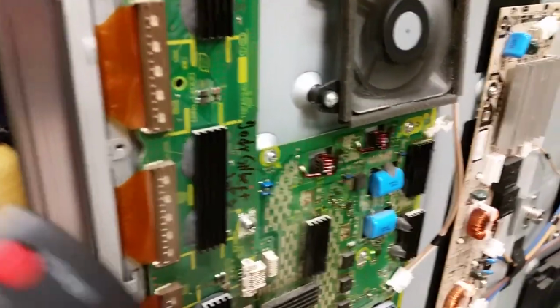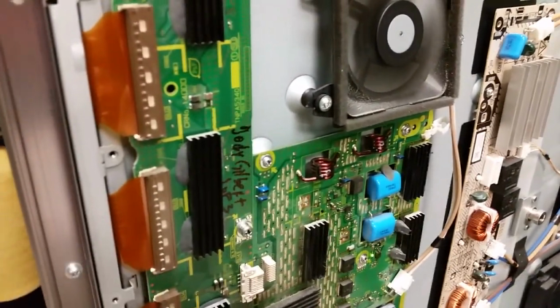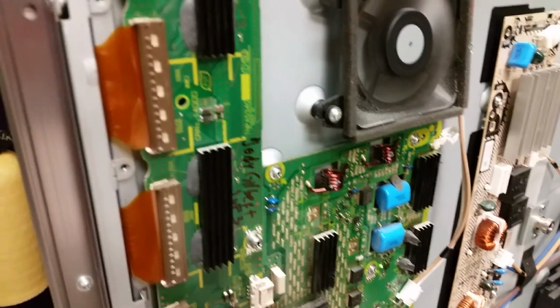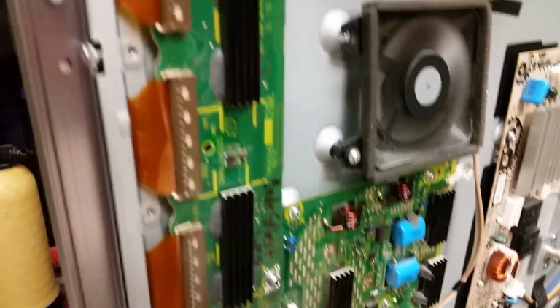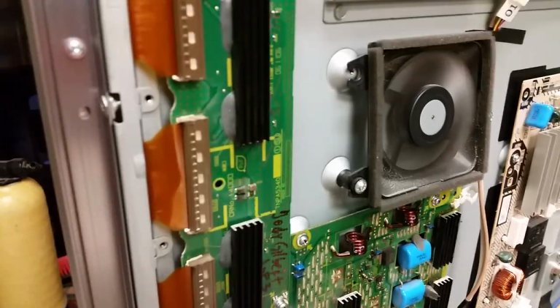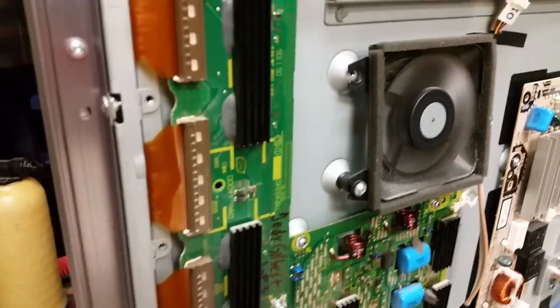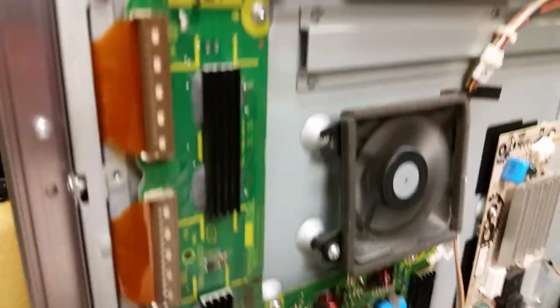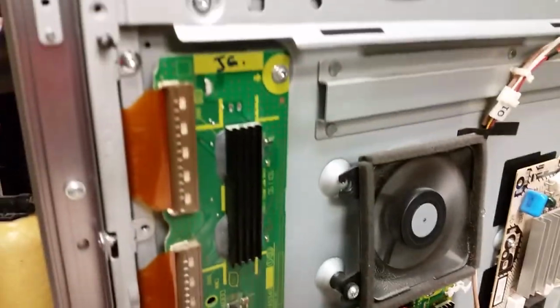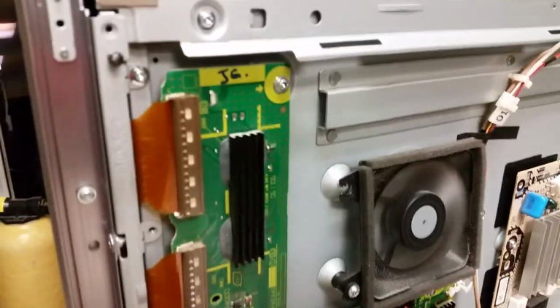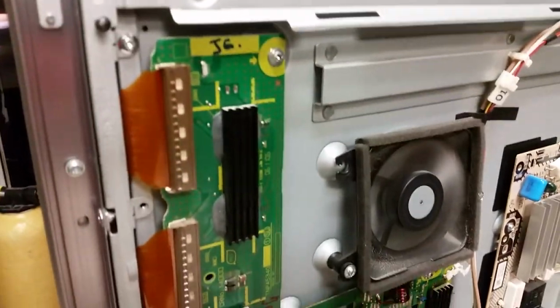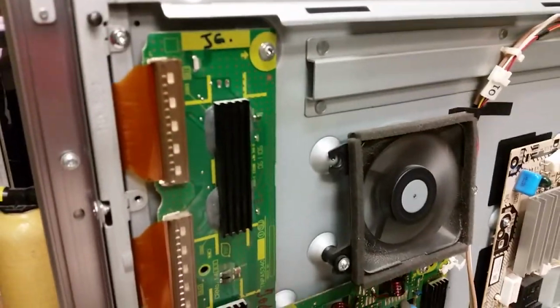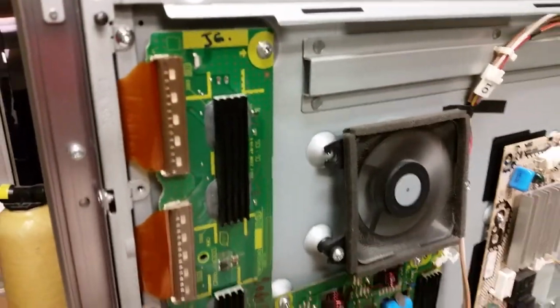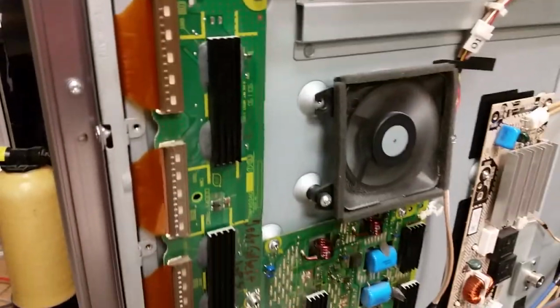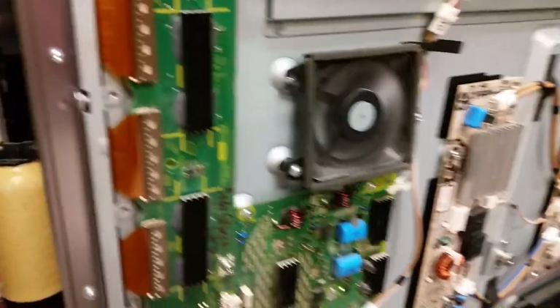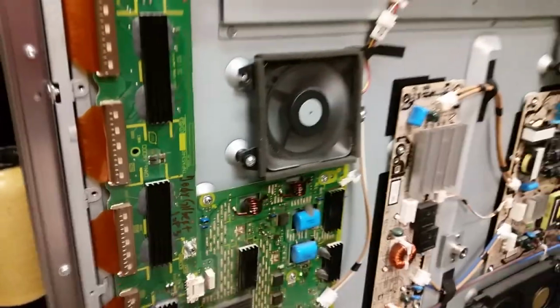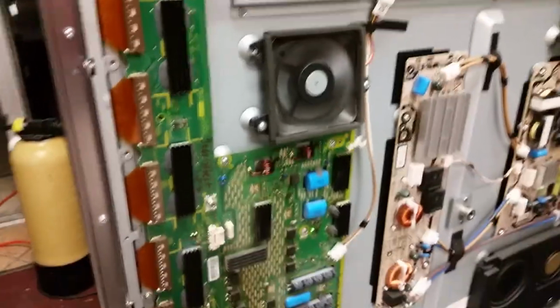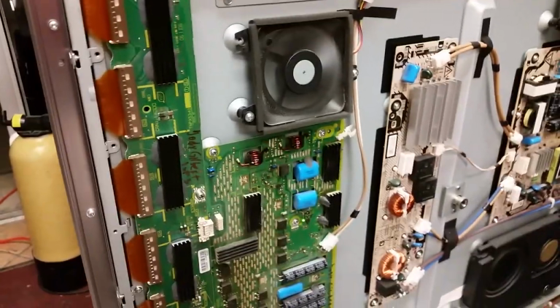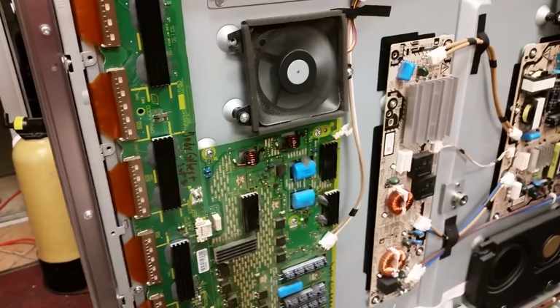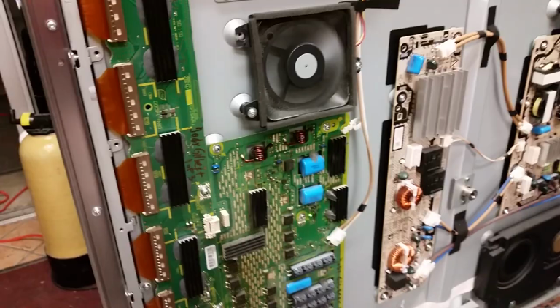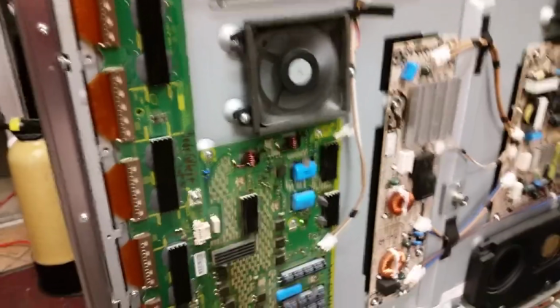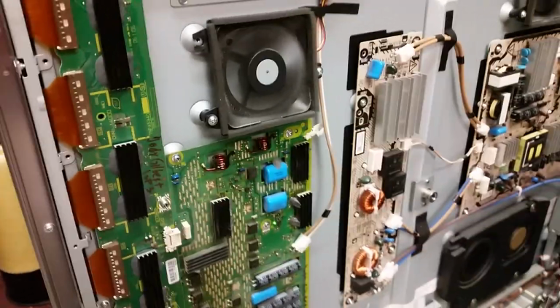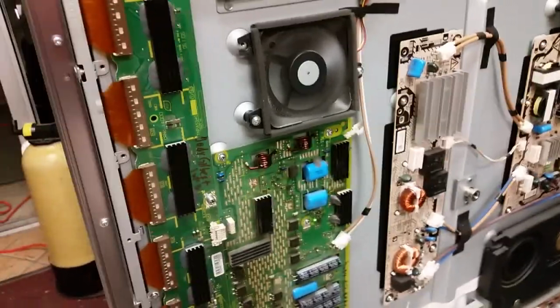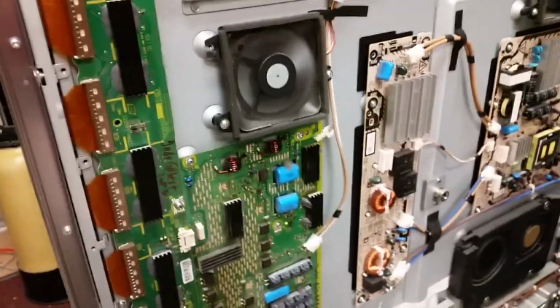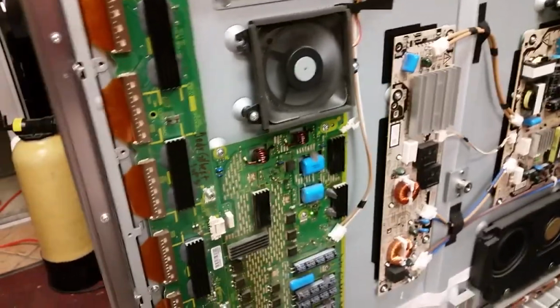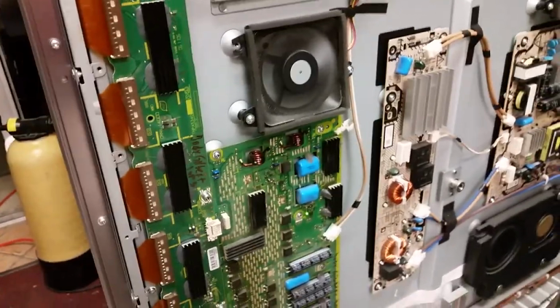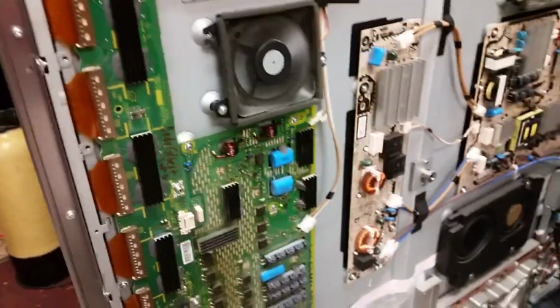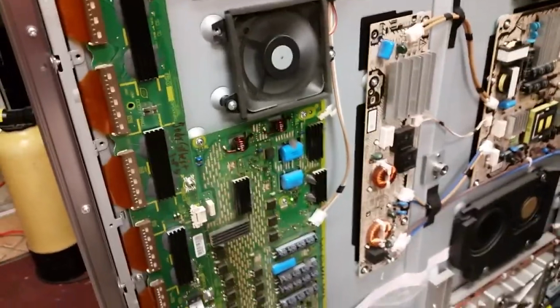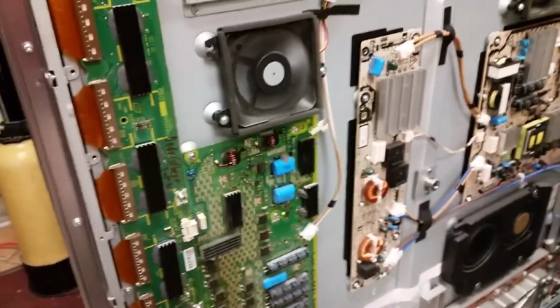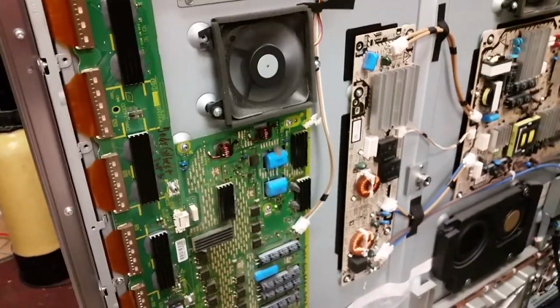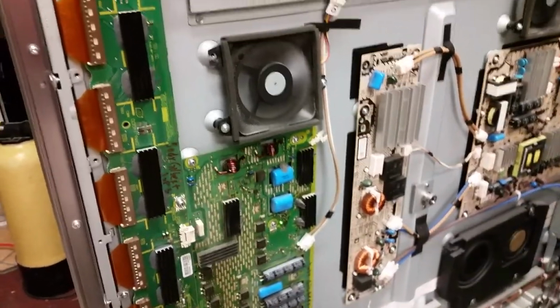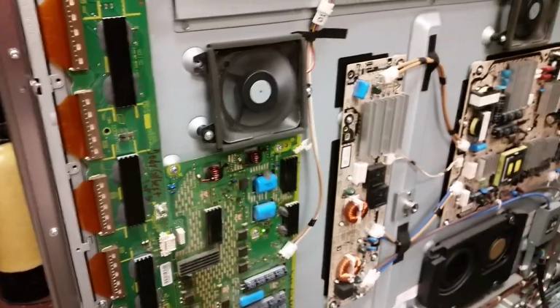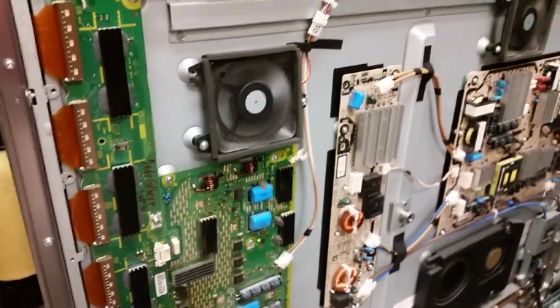We have other videos where we've explained the connectors, the little ears, and everything. That's it — it works fine. Decide what you want to do, best of luck in your repairs, we did what we had to do.